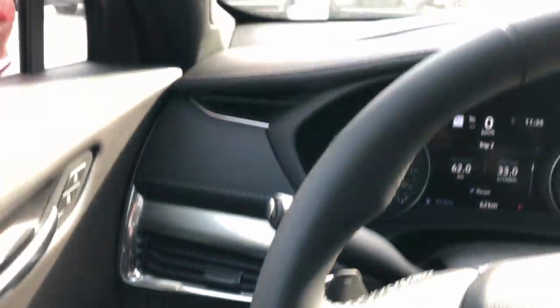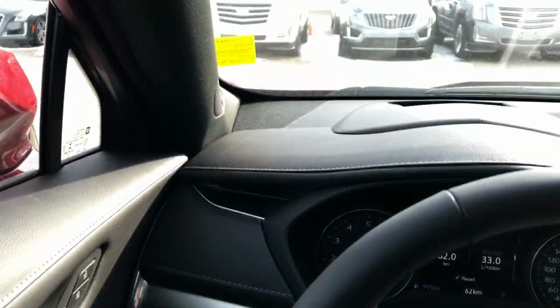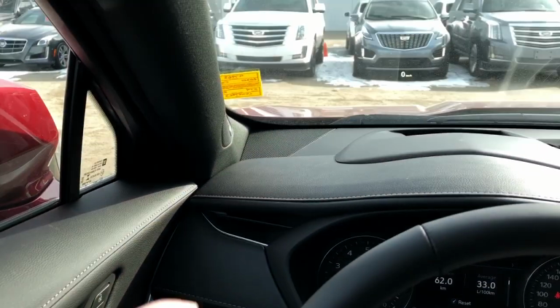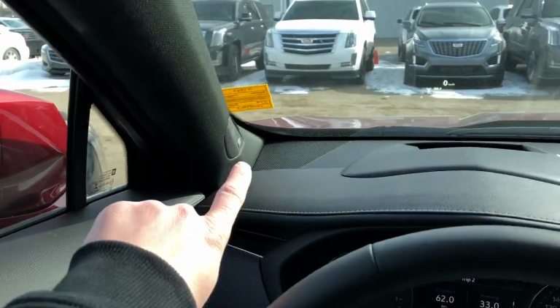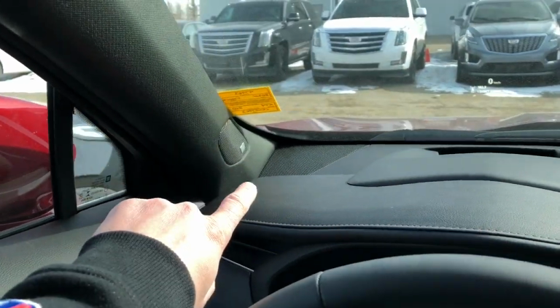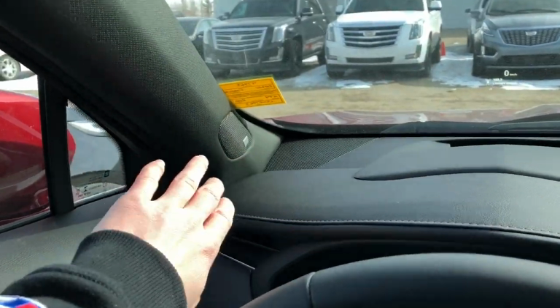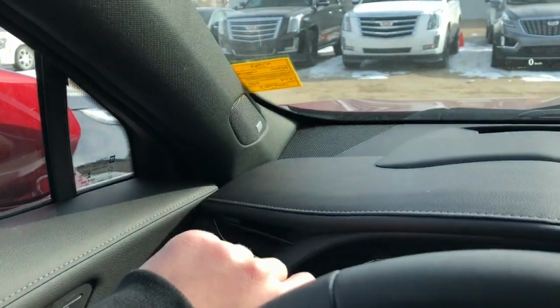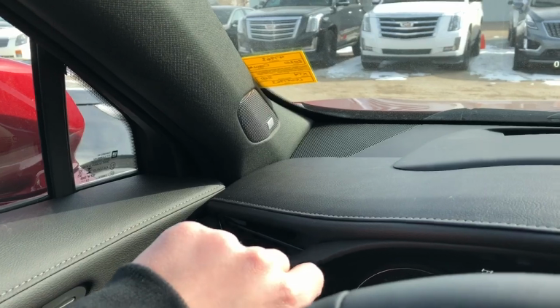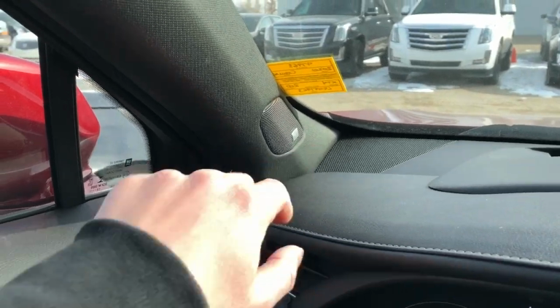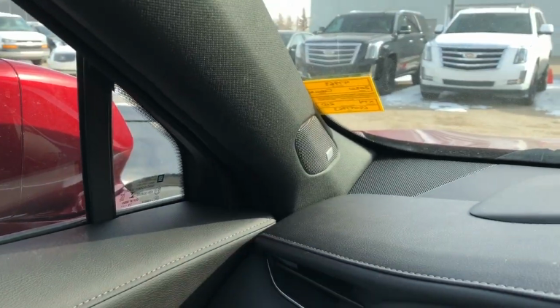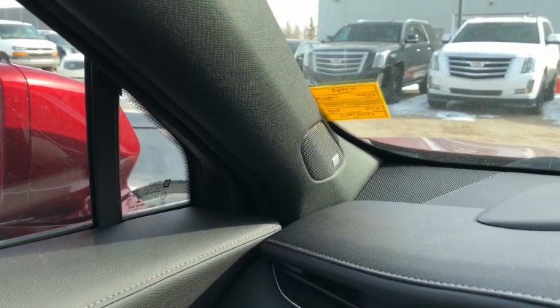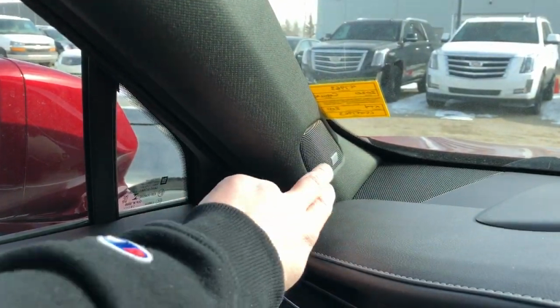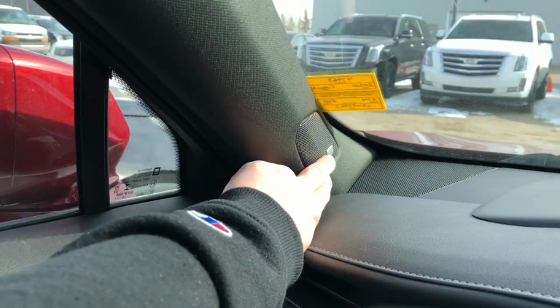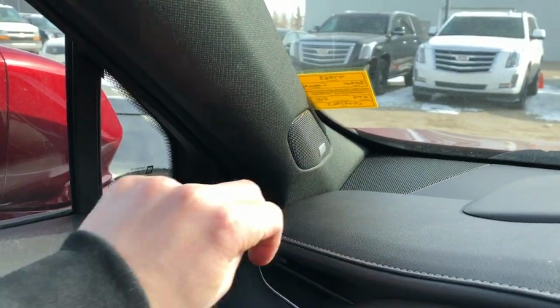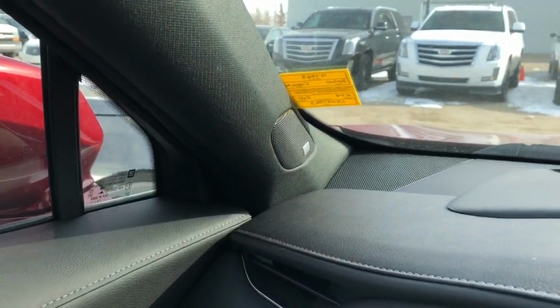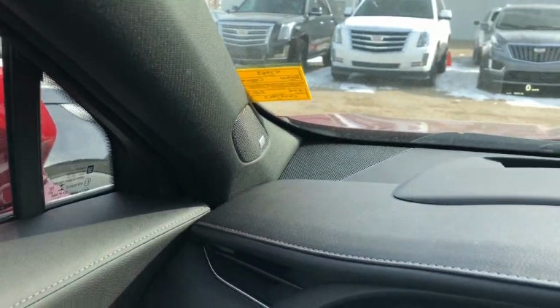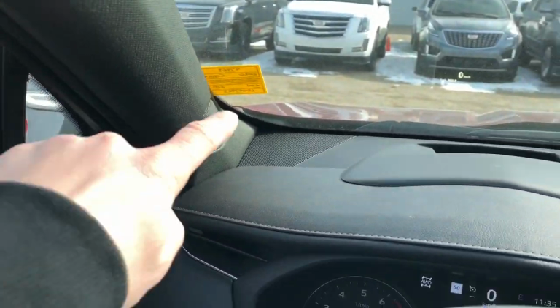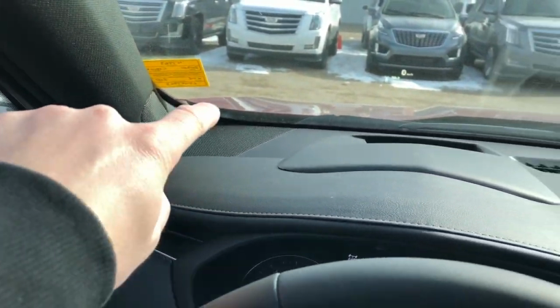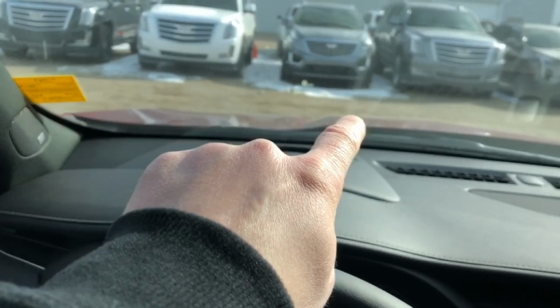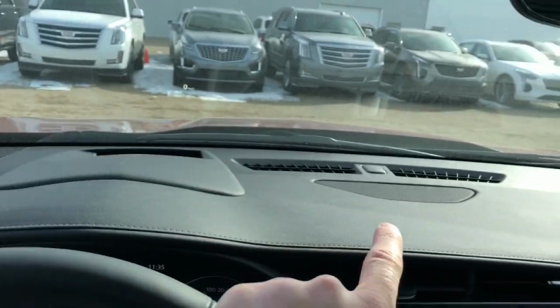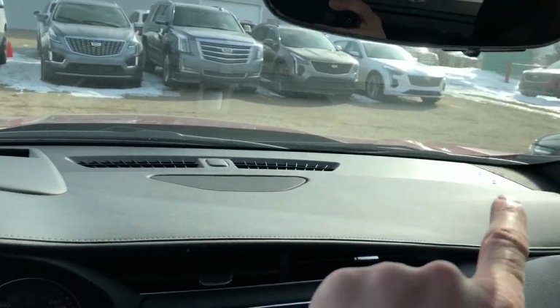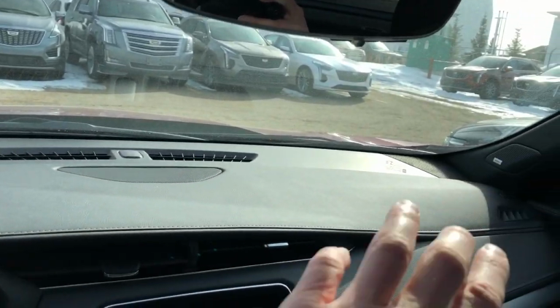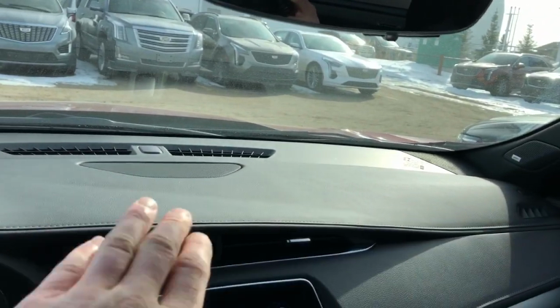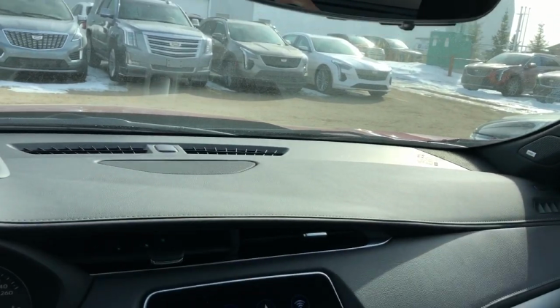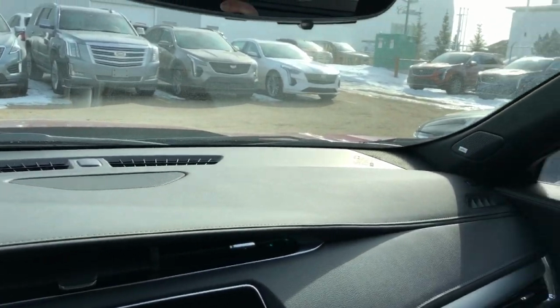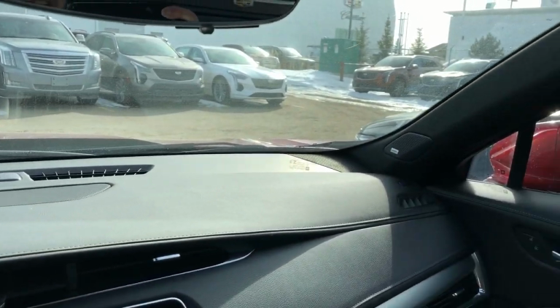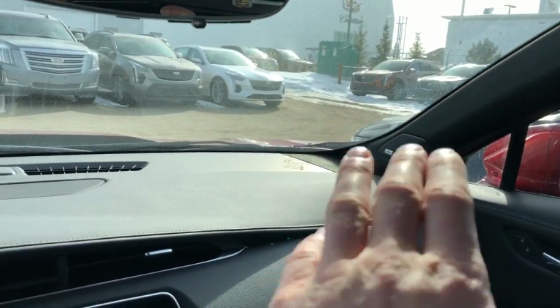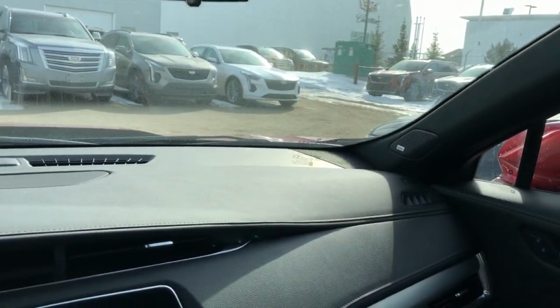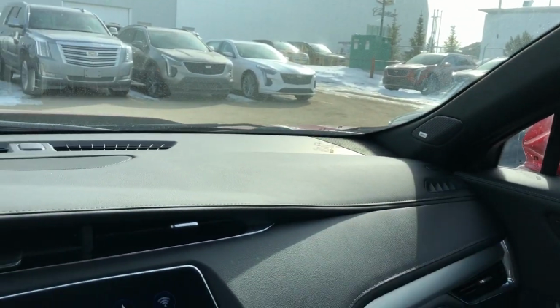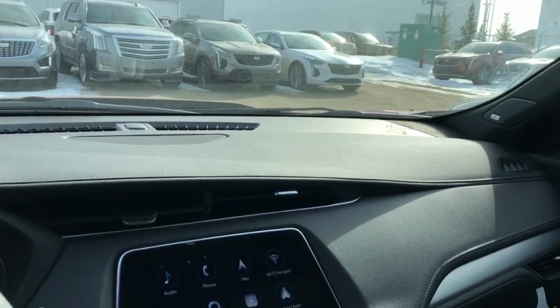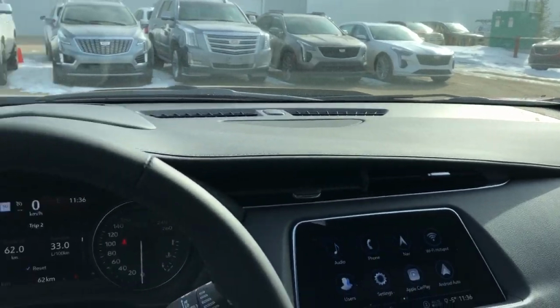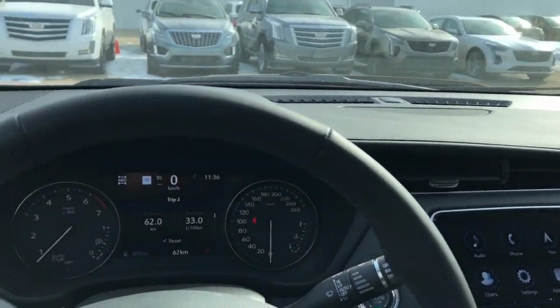Then we have in the dash — starting with the A-pillars — we have our Bose speaker tweeters with Bose badging just on the side. Then we have our speaker tweeters, three across the dash, also a full leather dash, and then in the other A-pillar we also have a Bose tweeter.